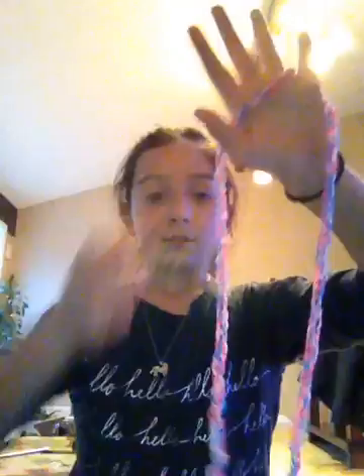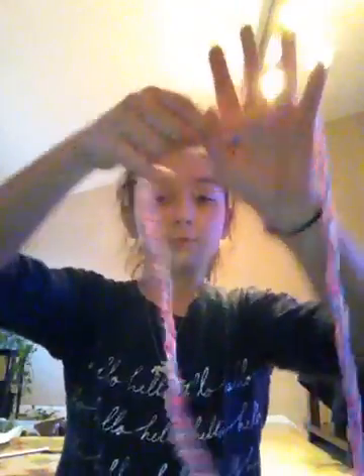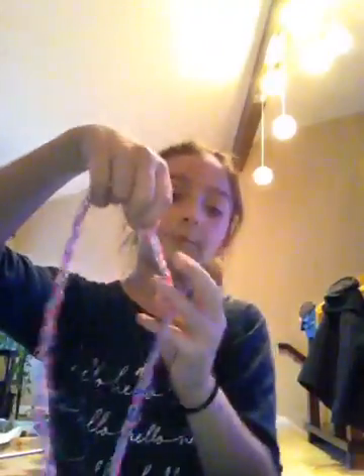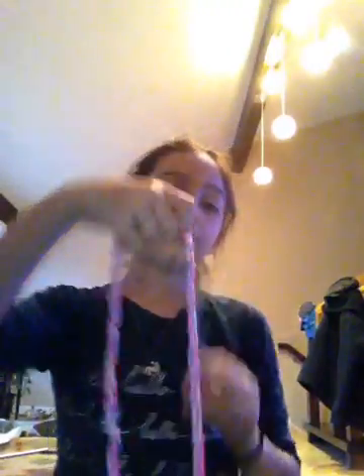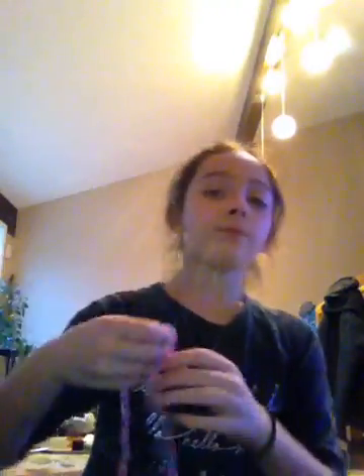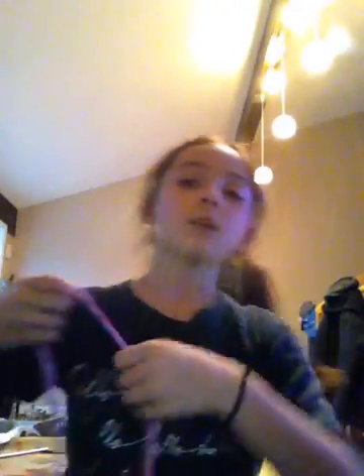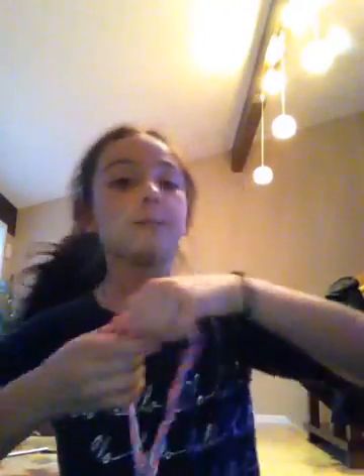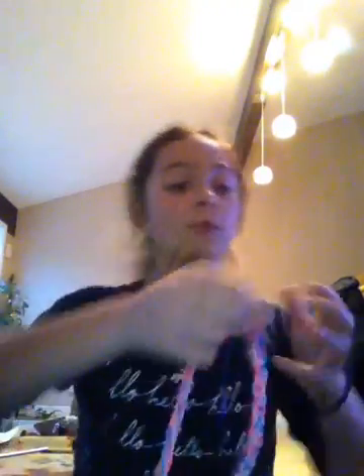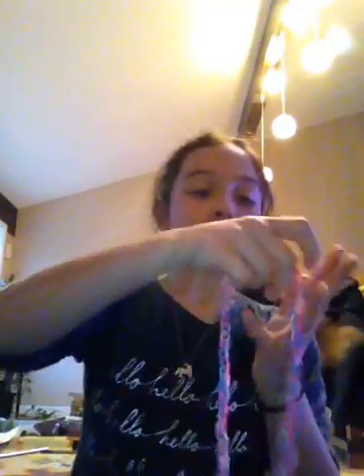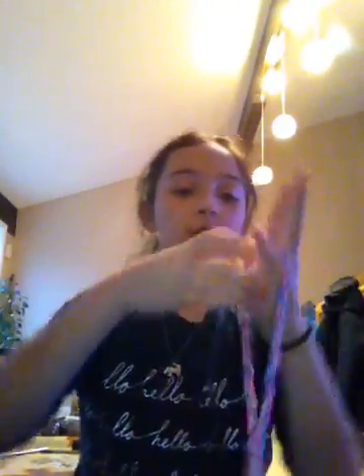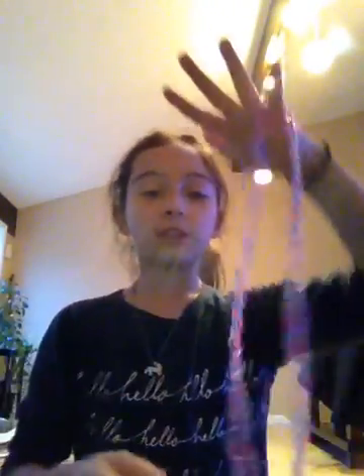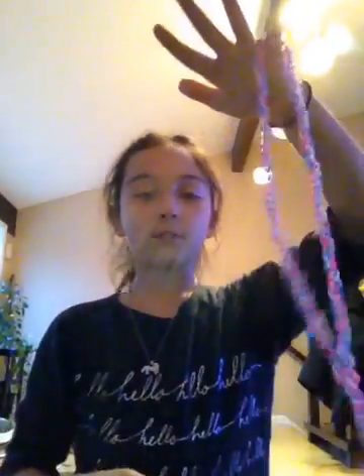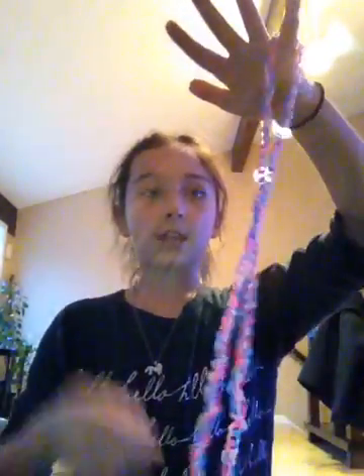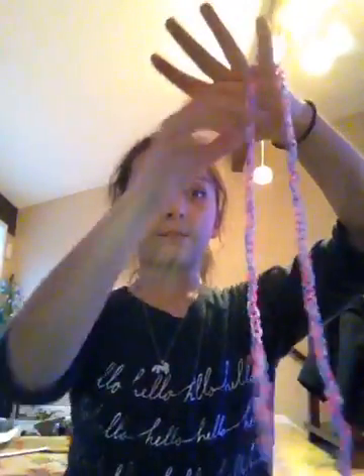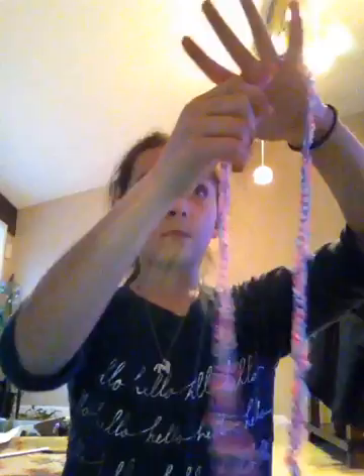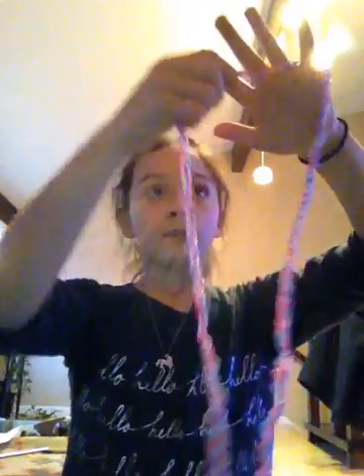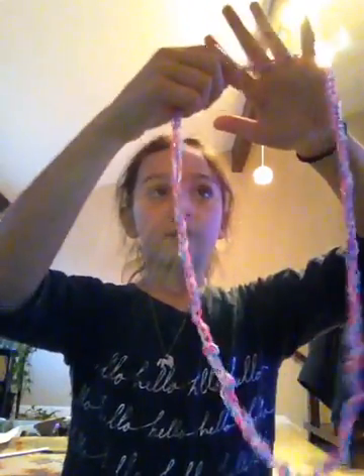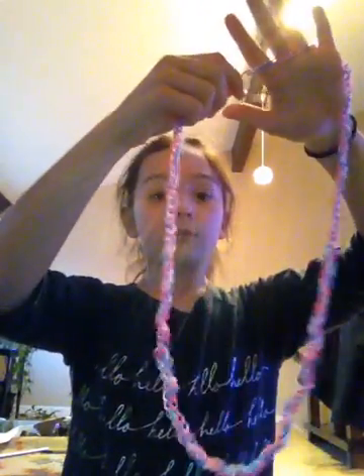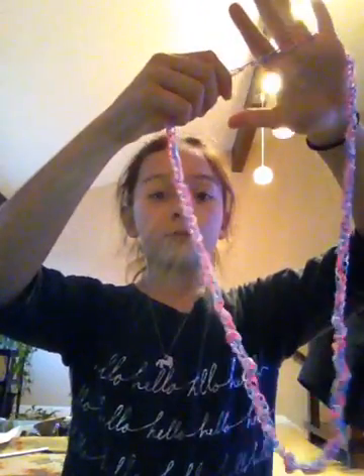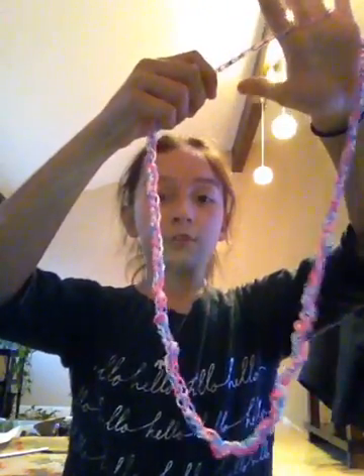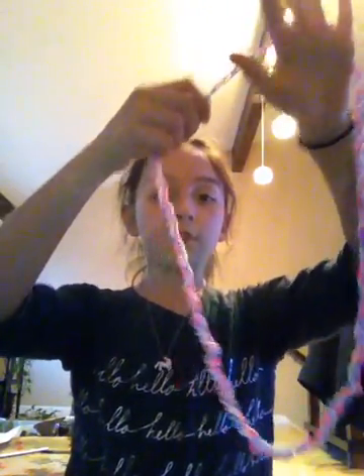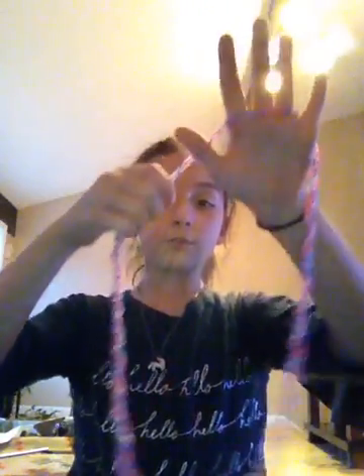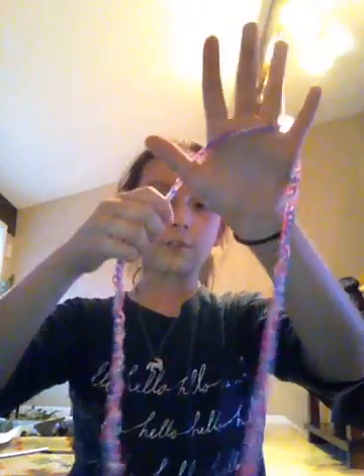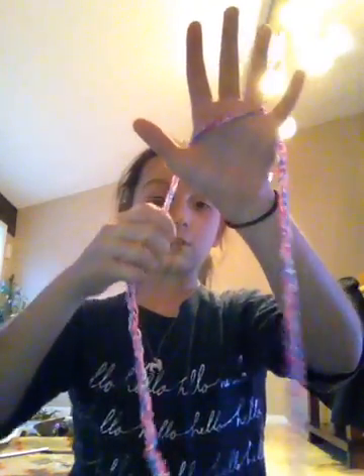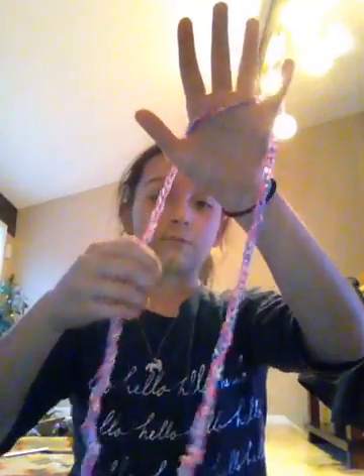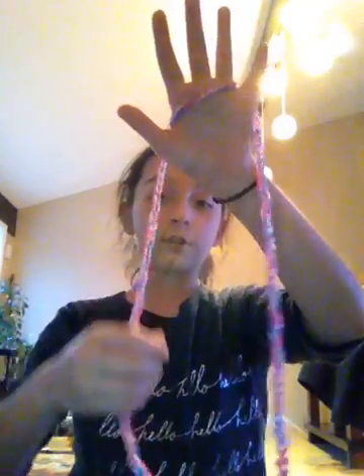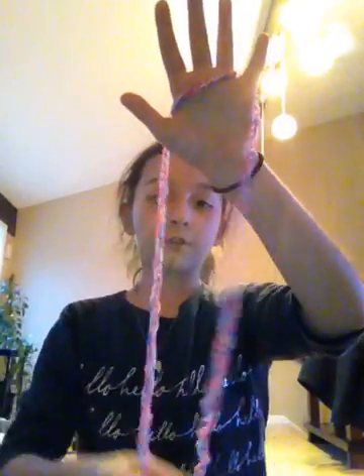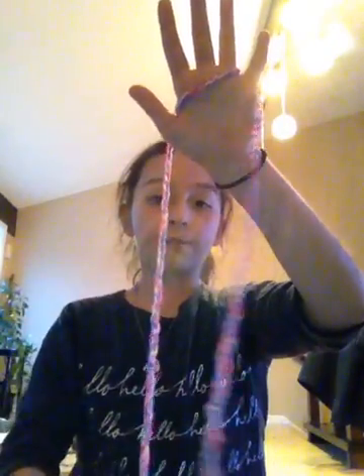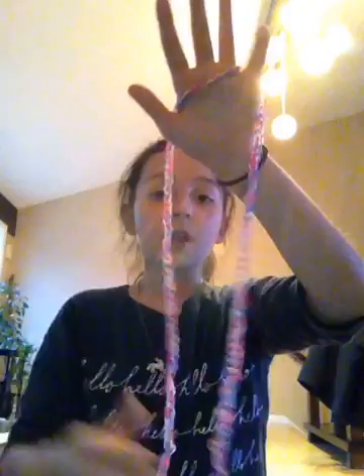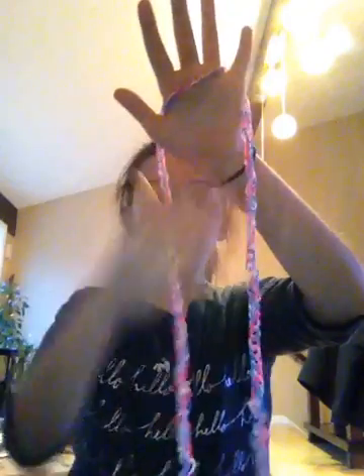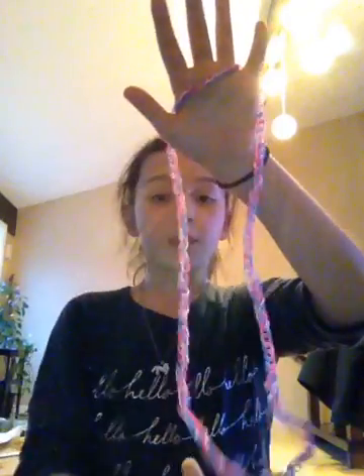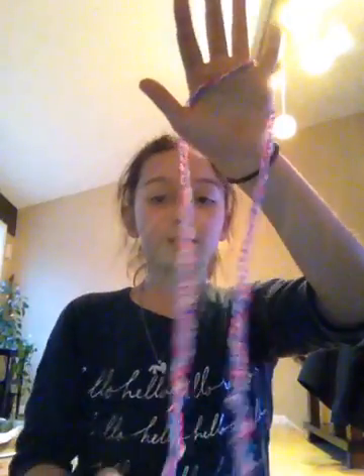Let's review. Put it on your pinky so it's hanging, cross over these three fingers, put it on your thumb. It should look like this.